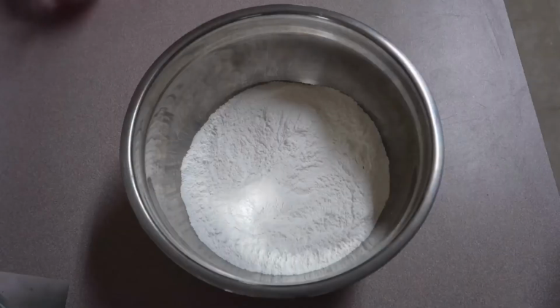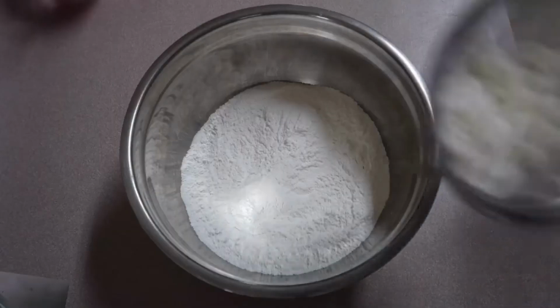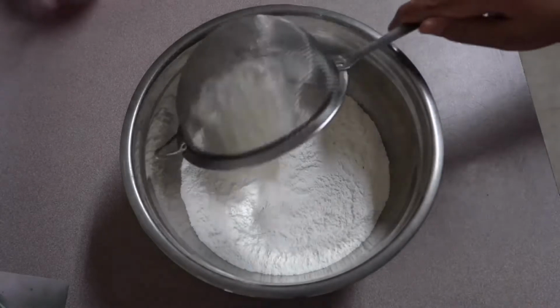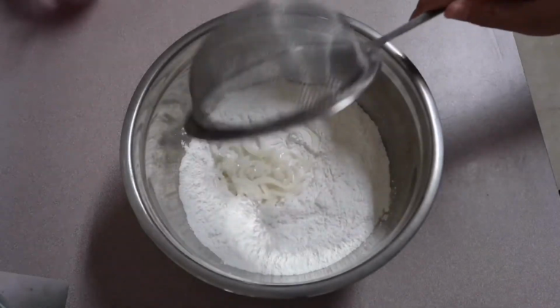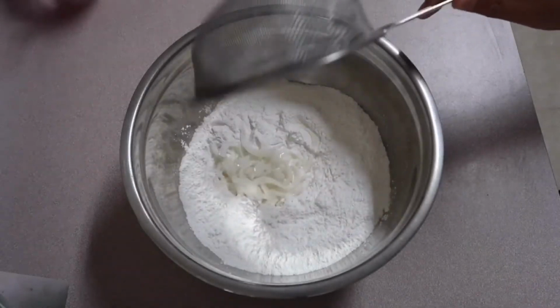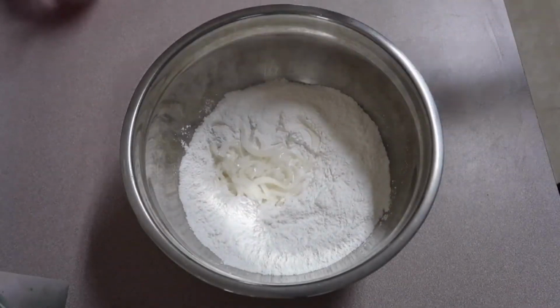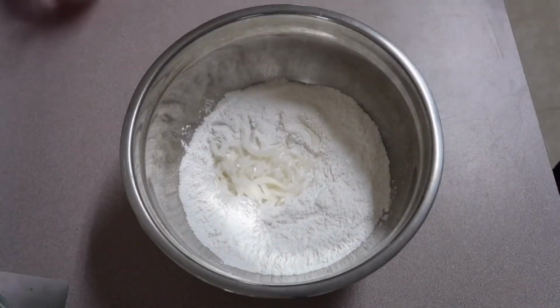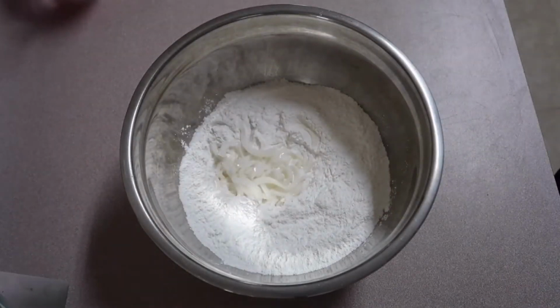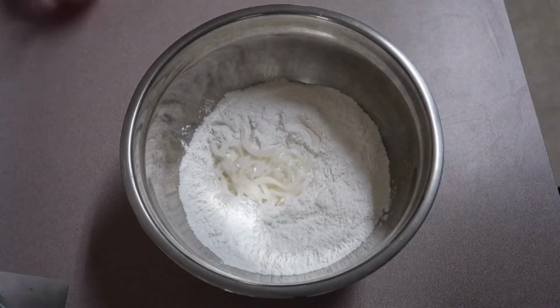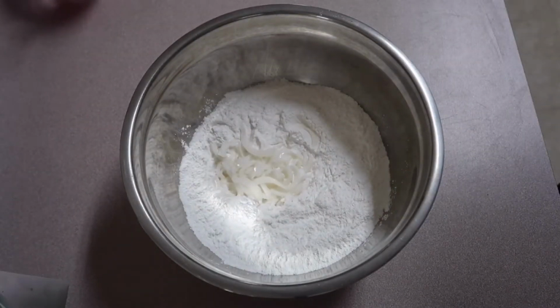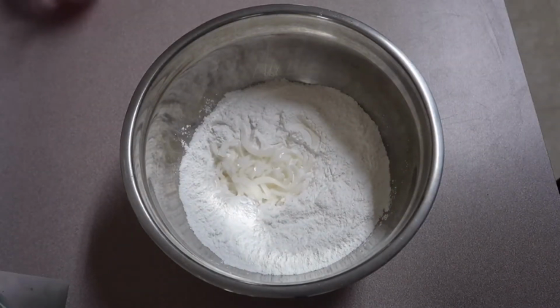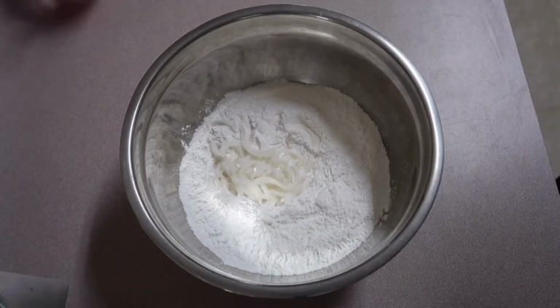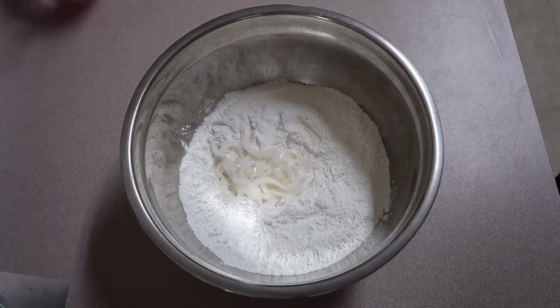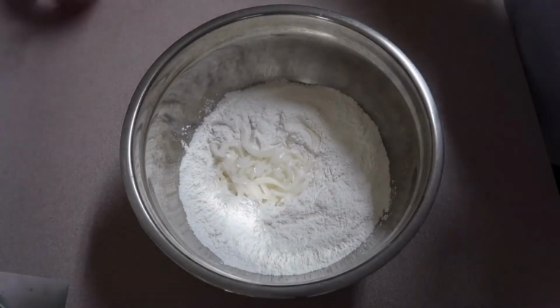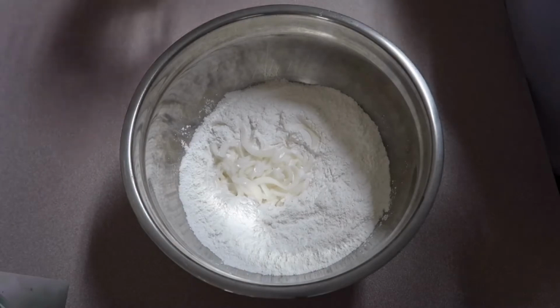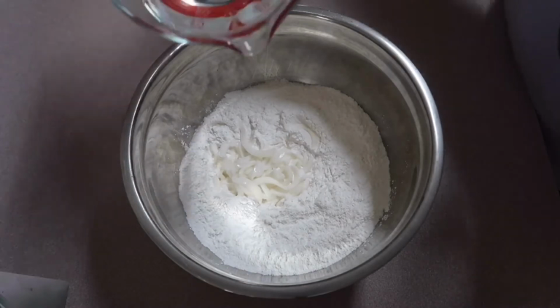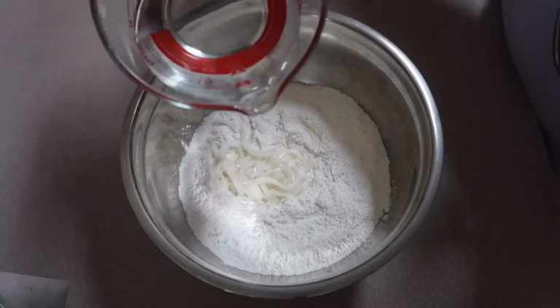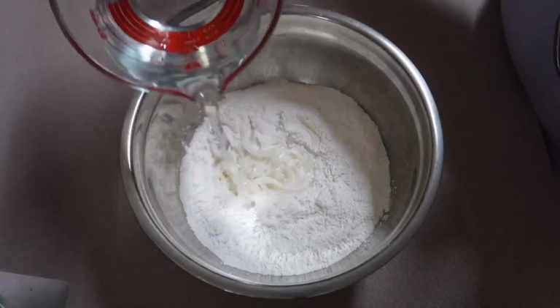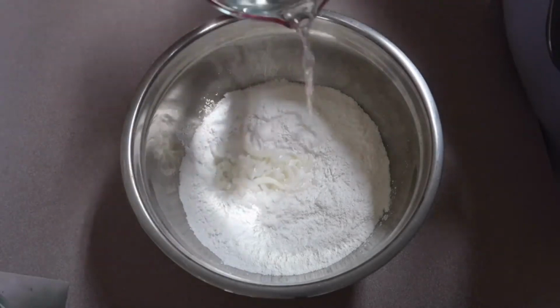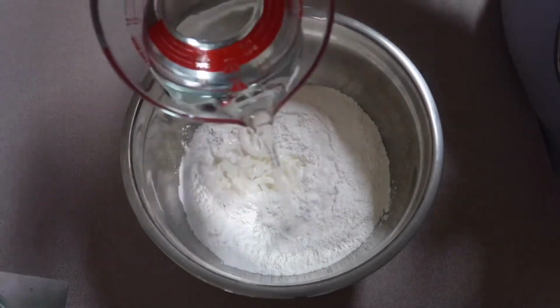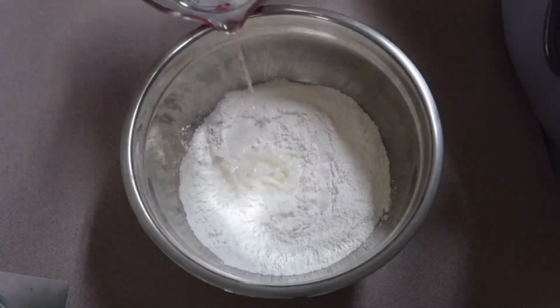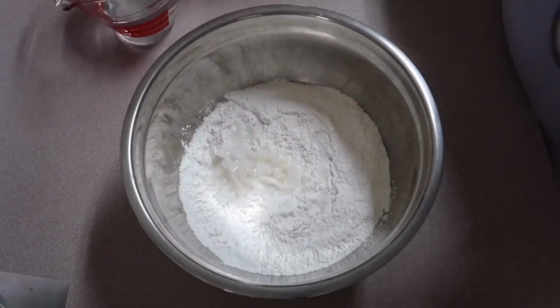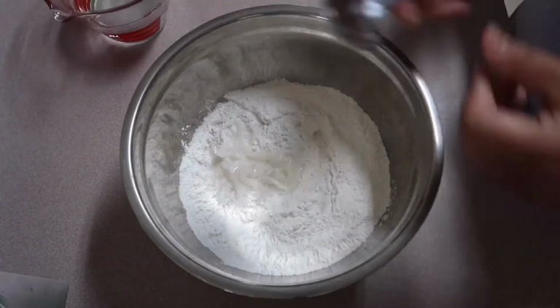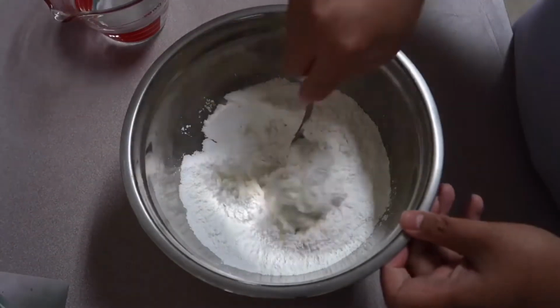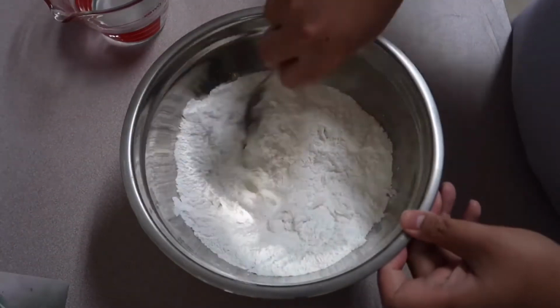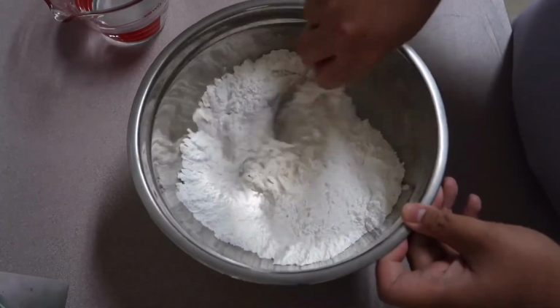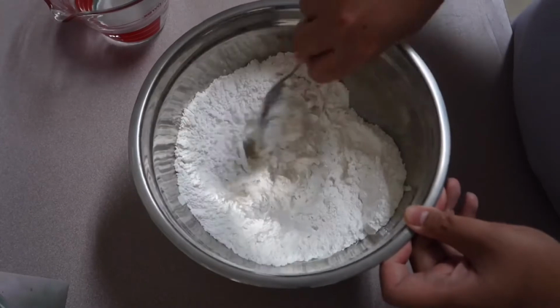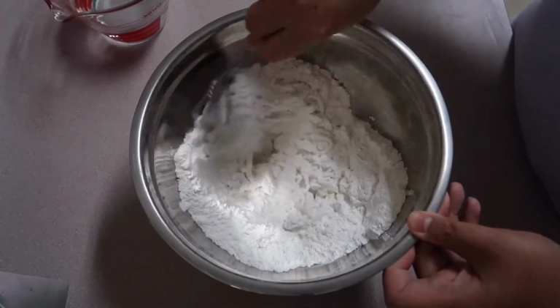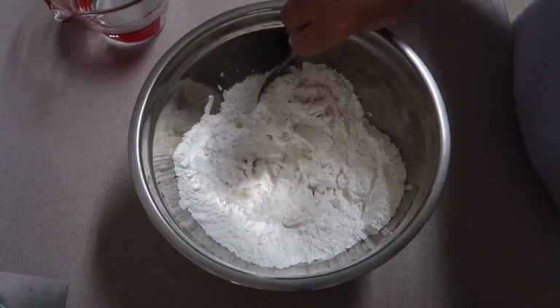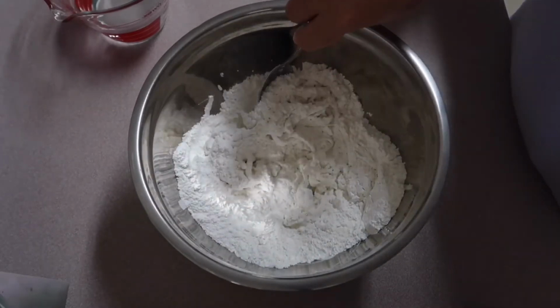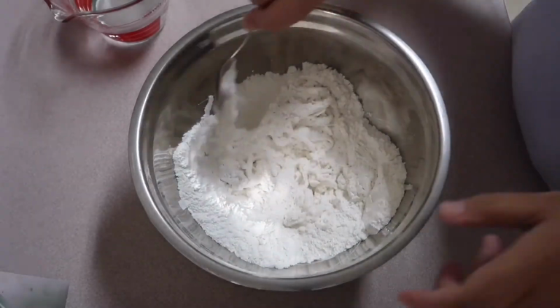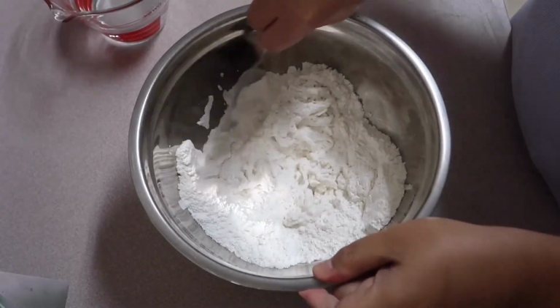After whisking, we can now add the cup of young coconut. Next is to gradually add some water and mix the ingredients together until we make a dough.